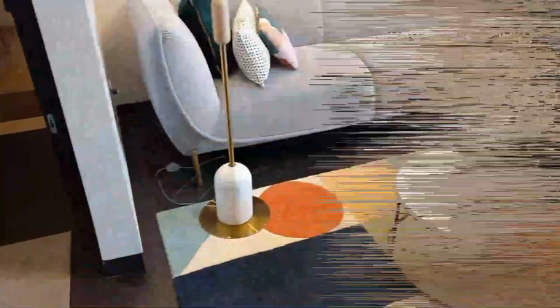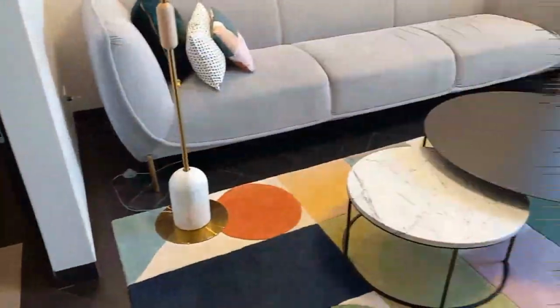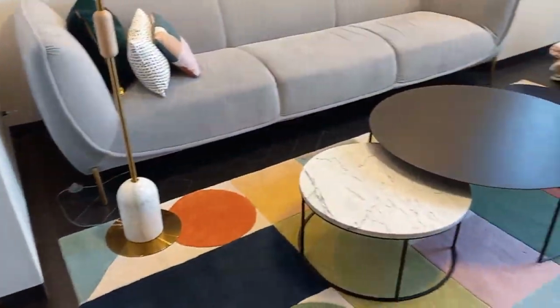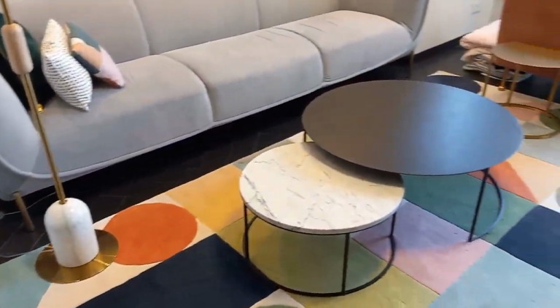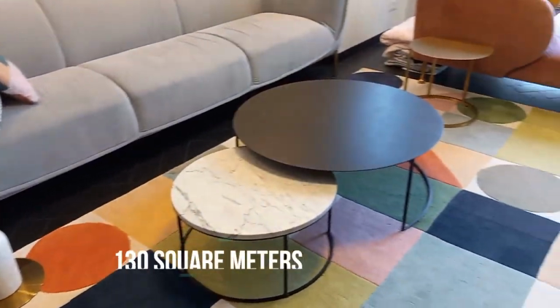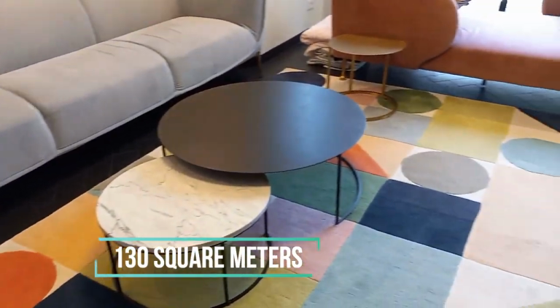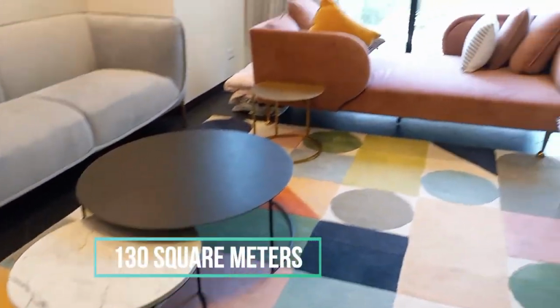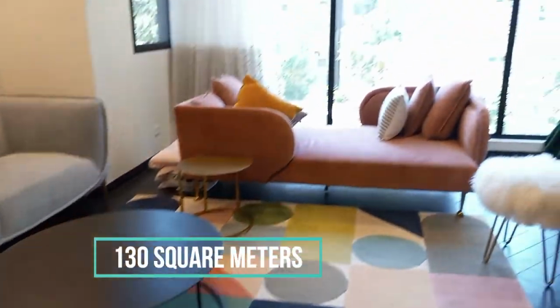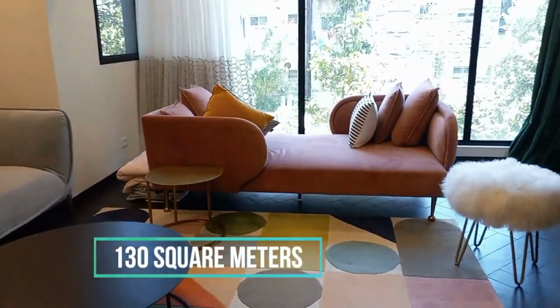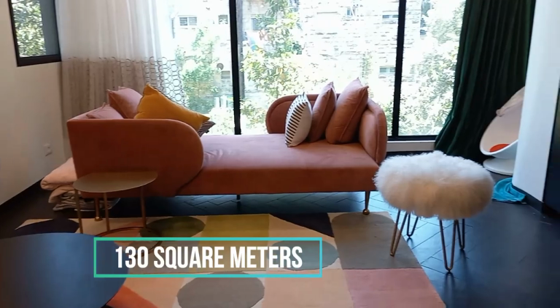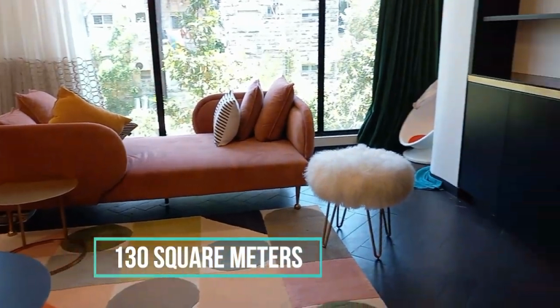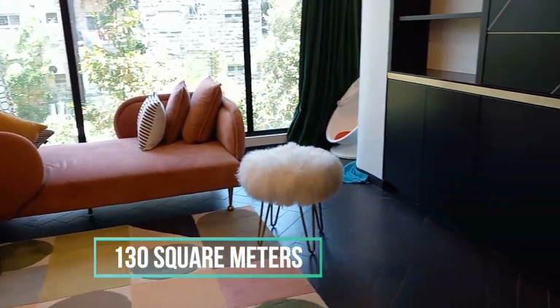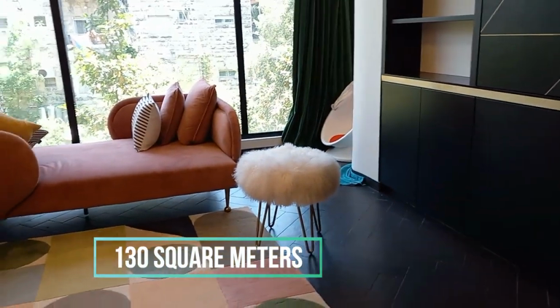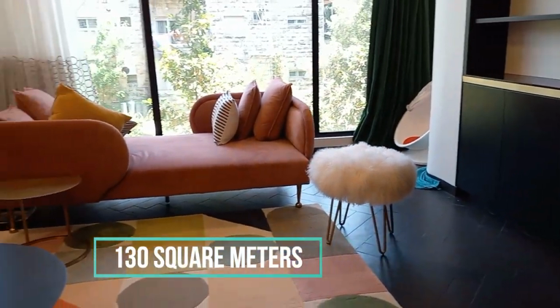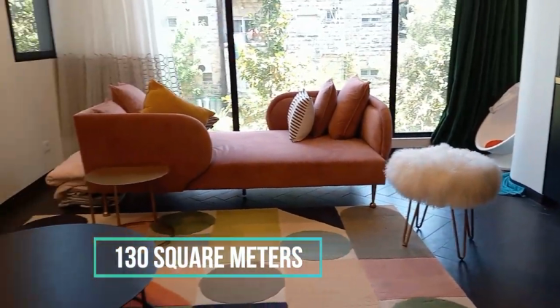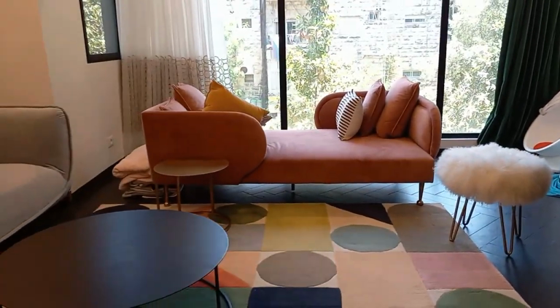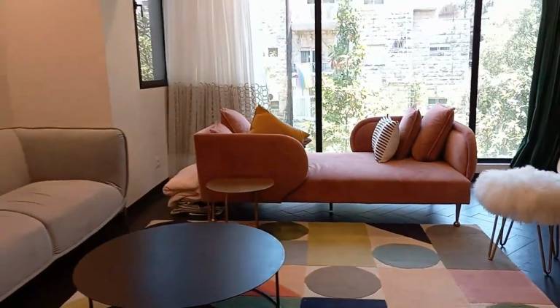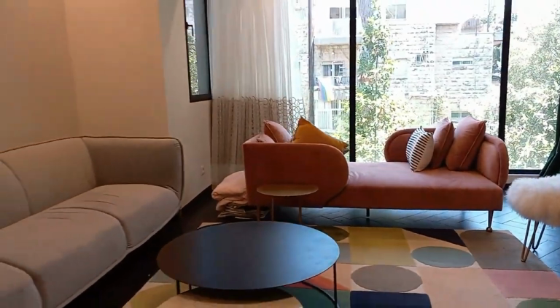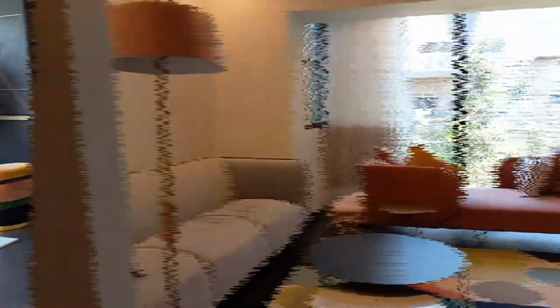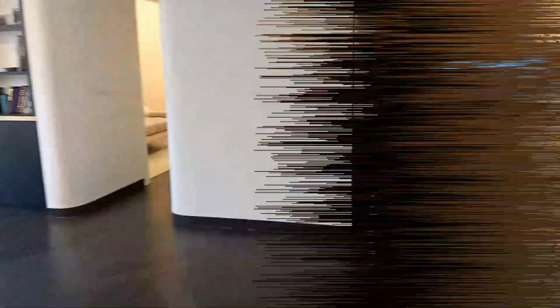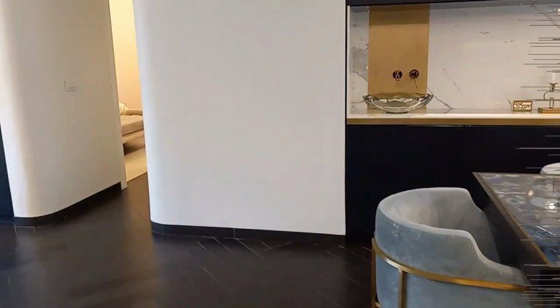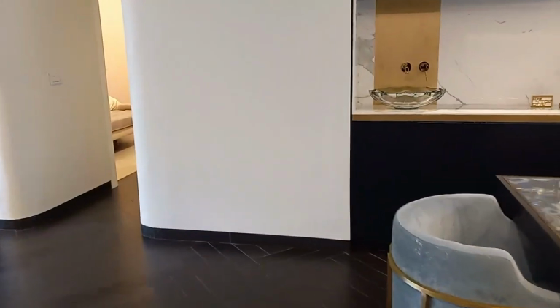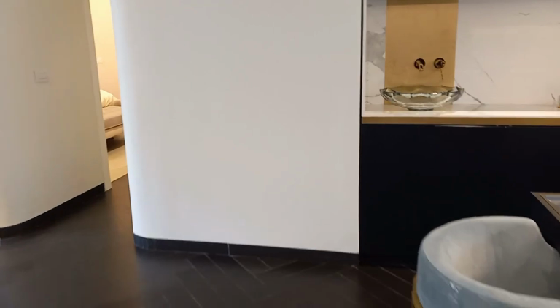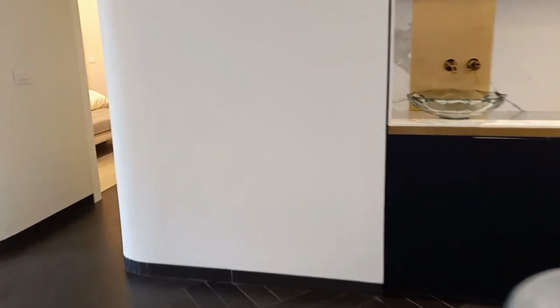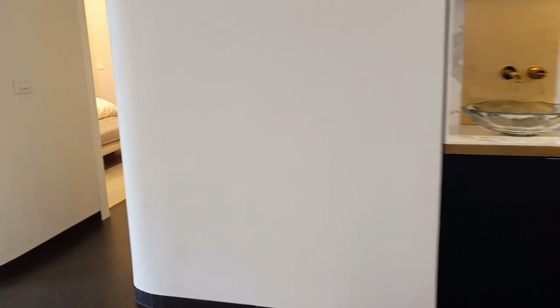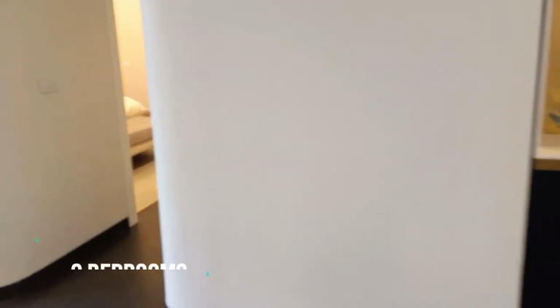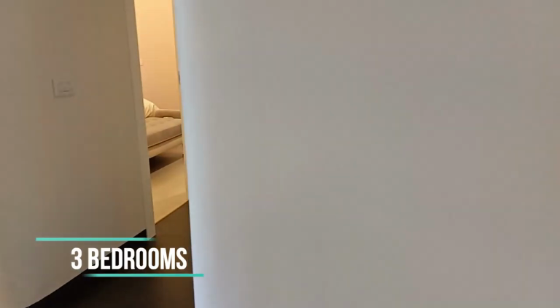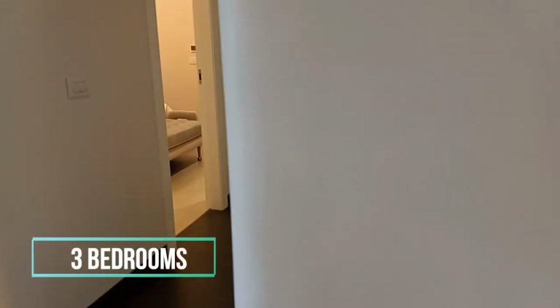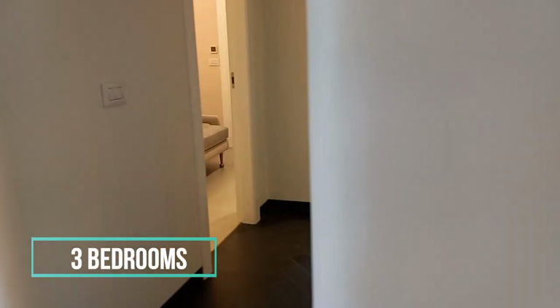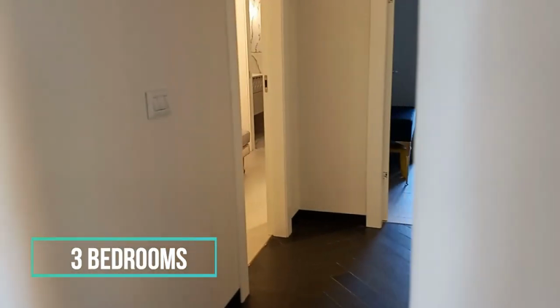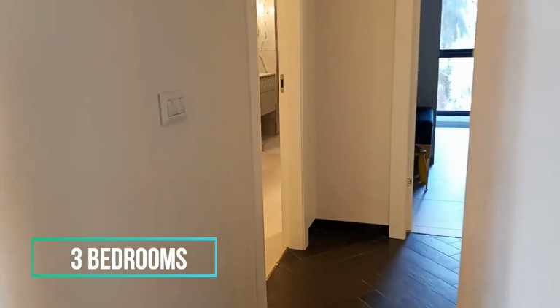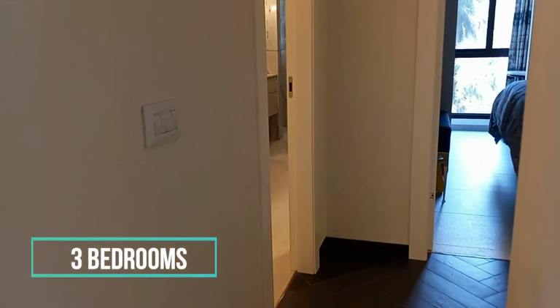This apartment on Rombon Street is on the first floor and has one living room, a balcony, and three bedrooms. It also has two marble bathrooms and one guest toilet. It has a total of 130 square meters.